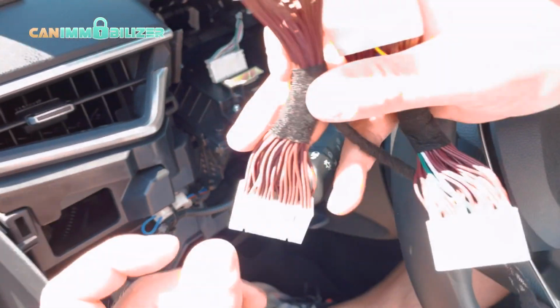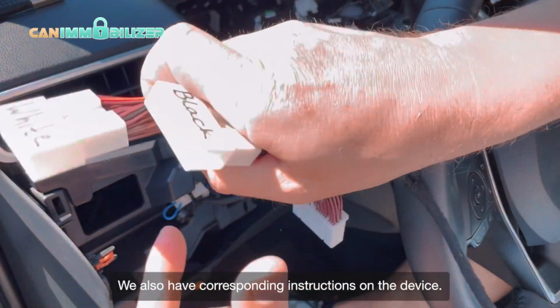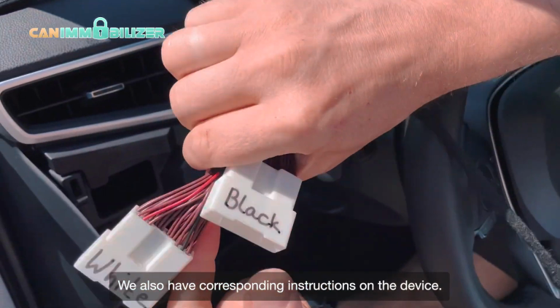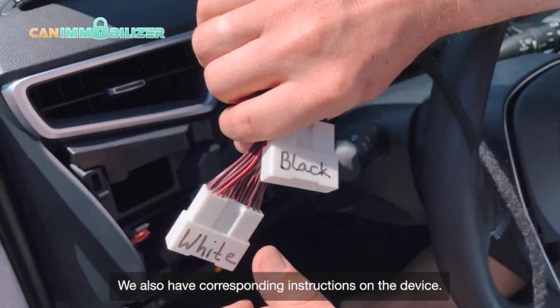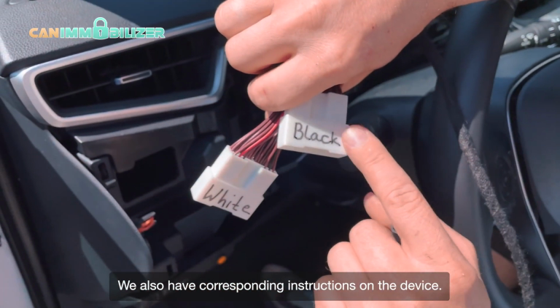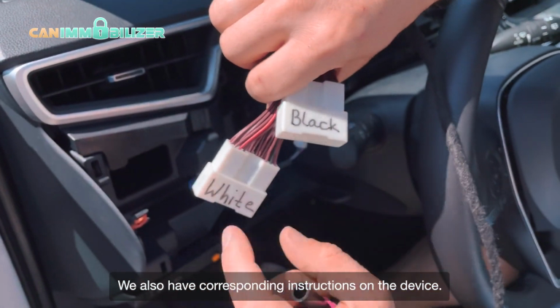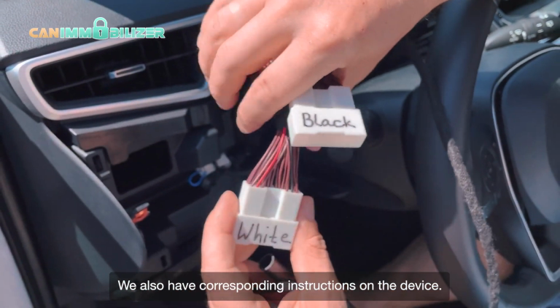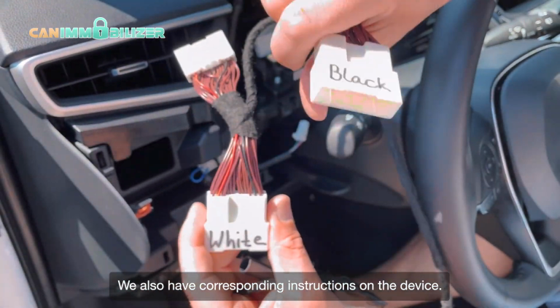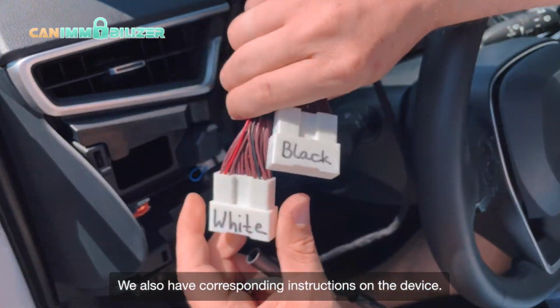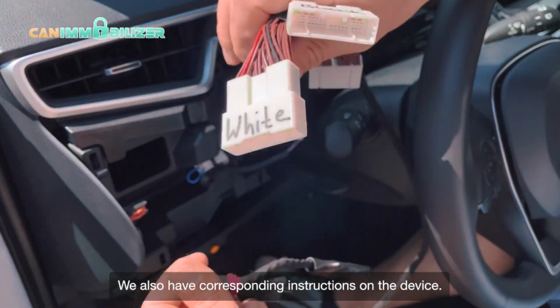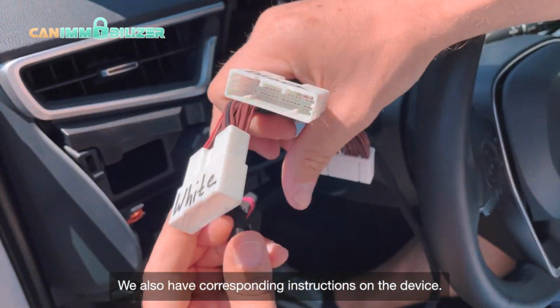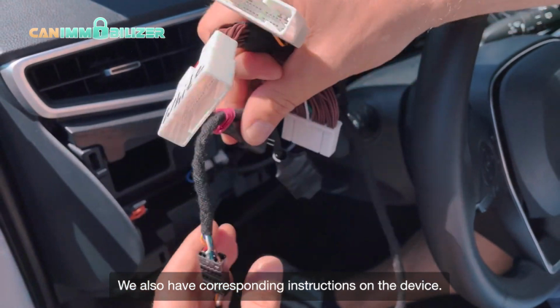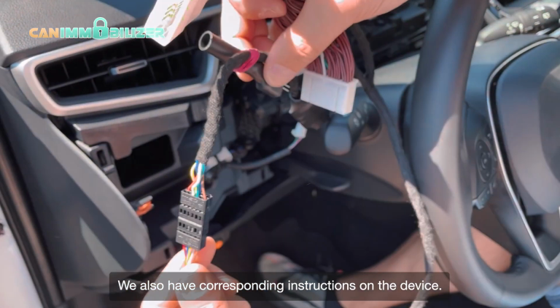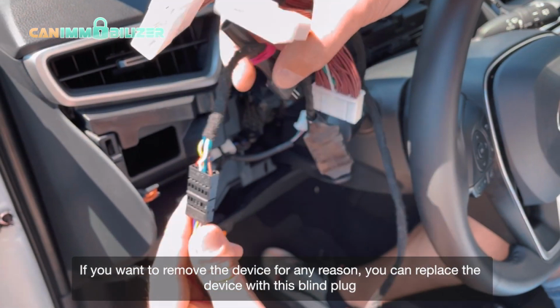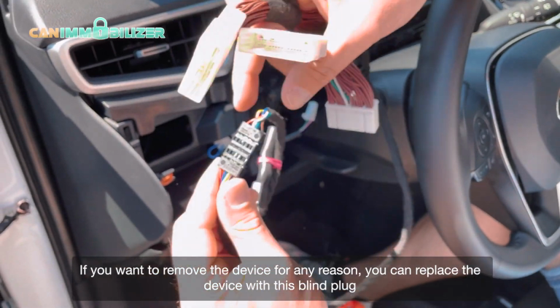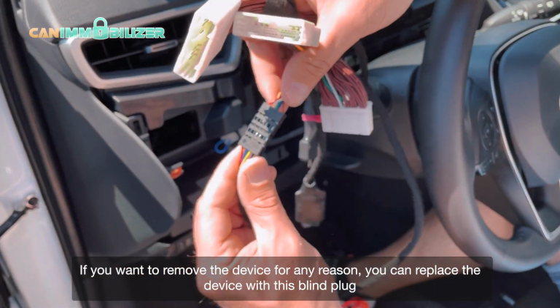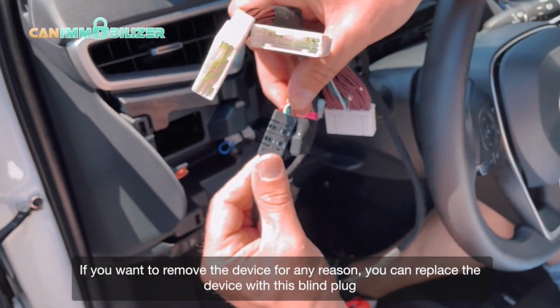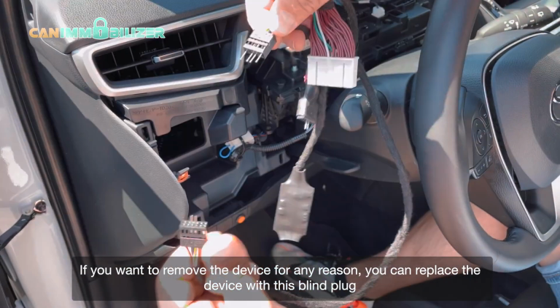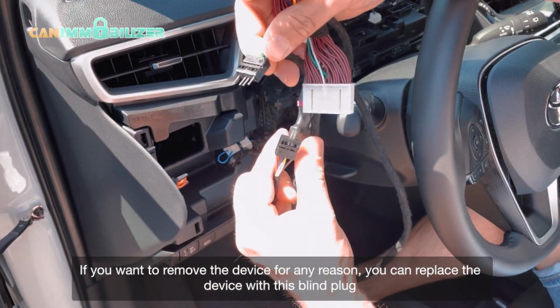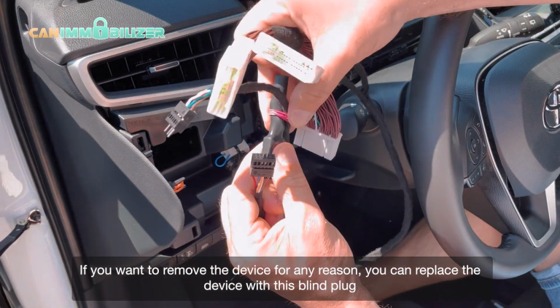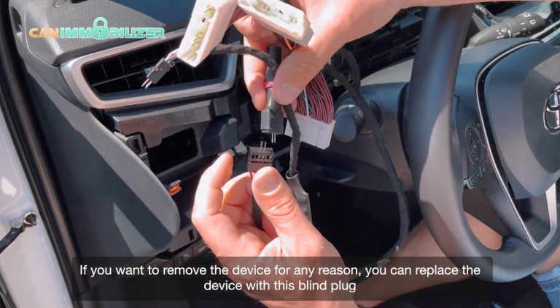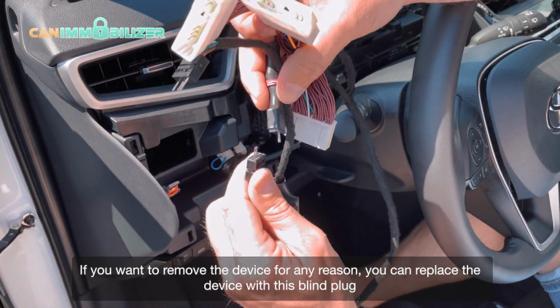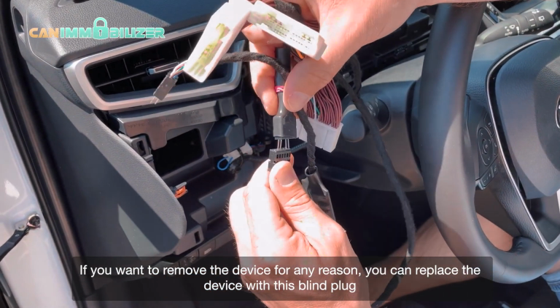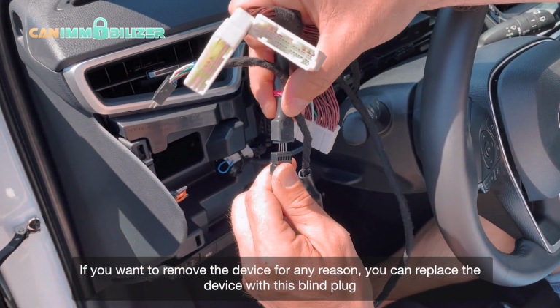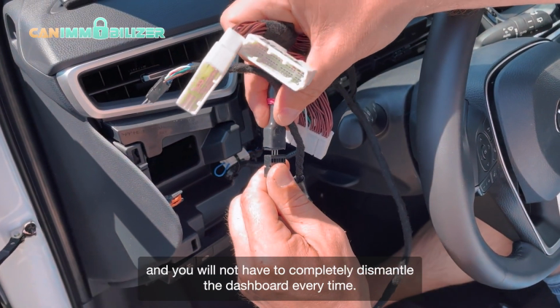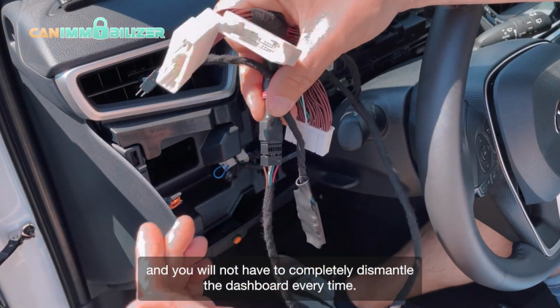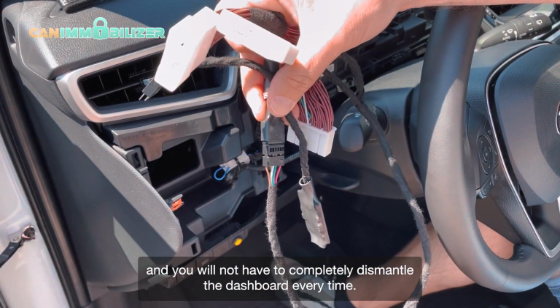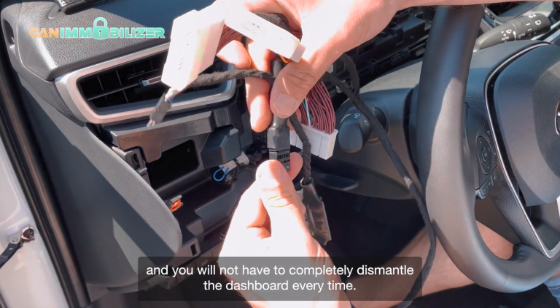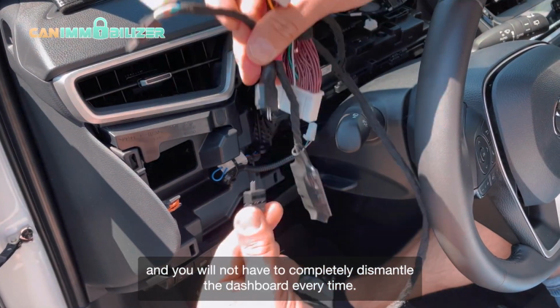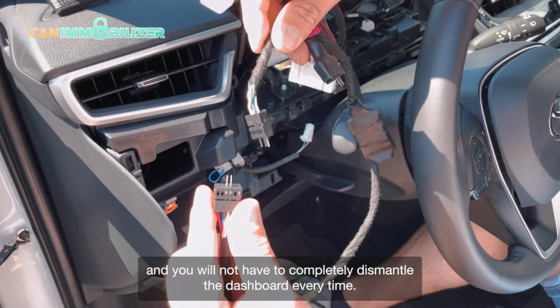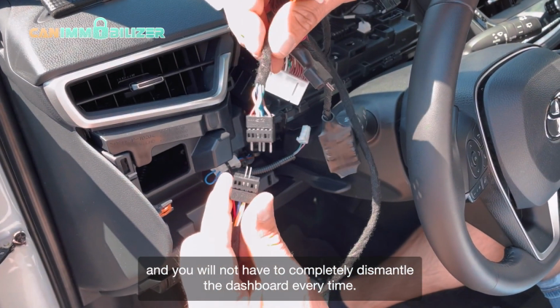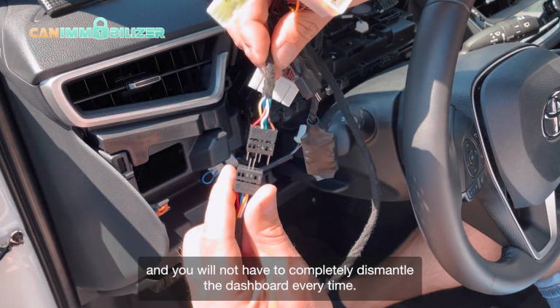We also have corresponding instructions on the device. If you want to remove the device for any reason, you can replace it with this blind plug and you will not have to completely dismantle the dashboard every time.